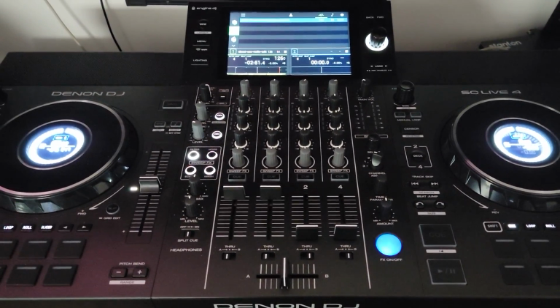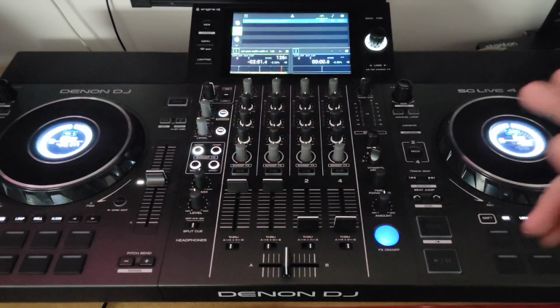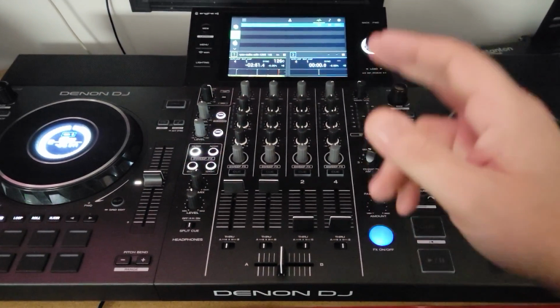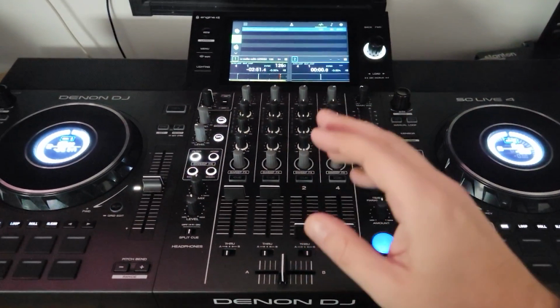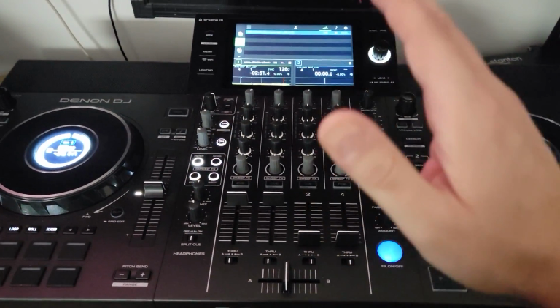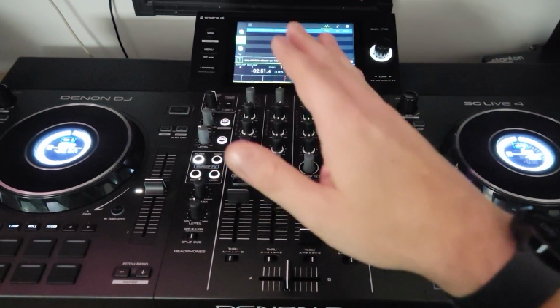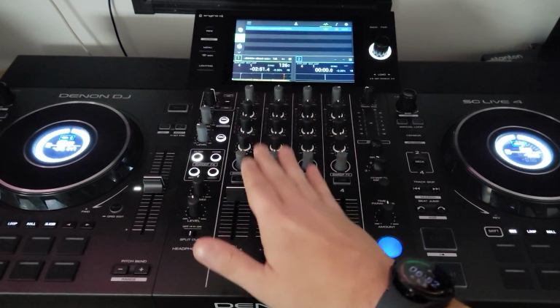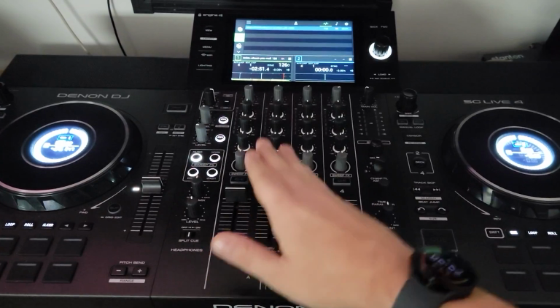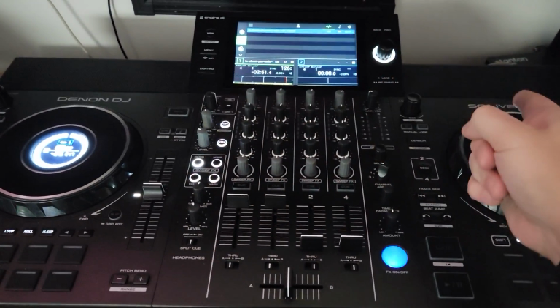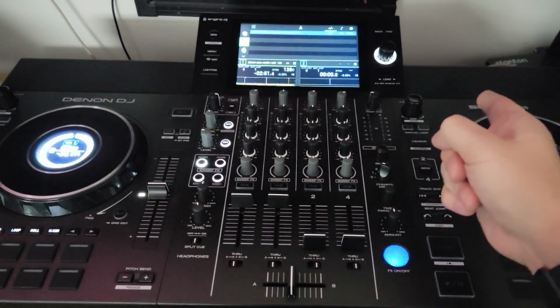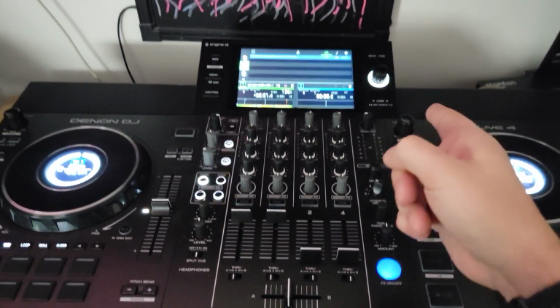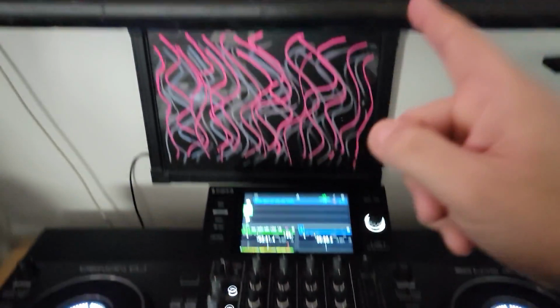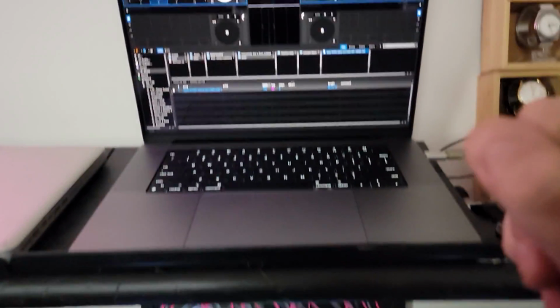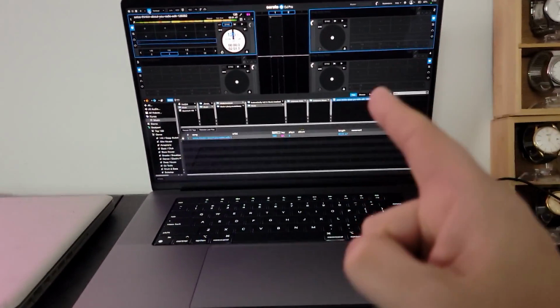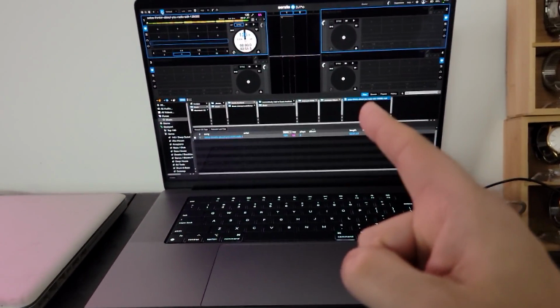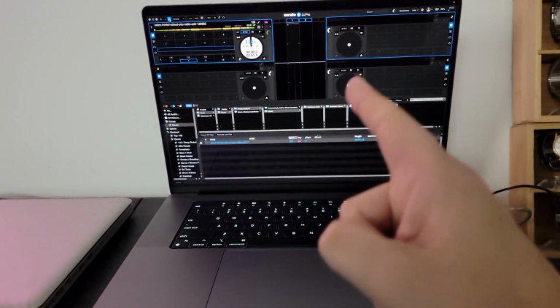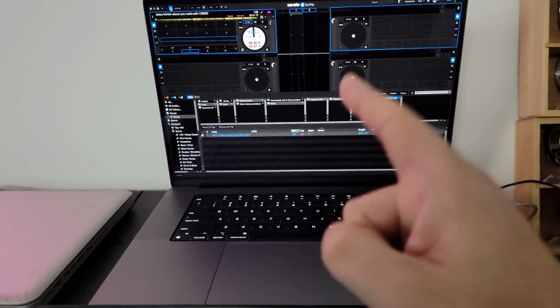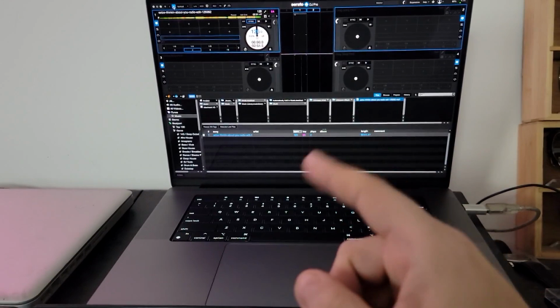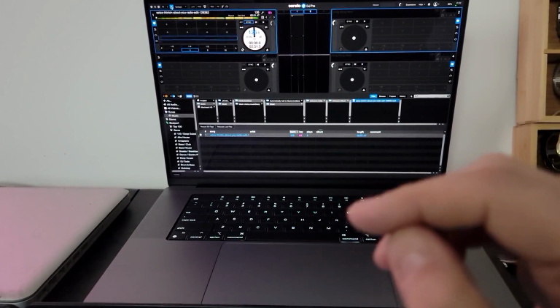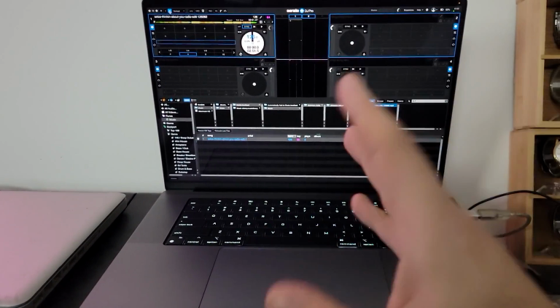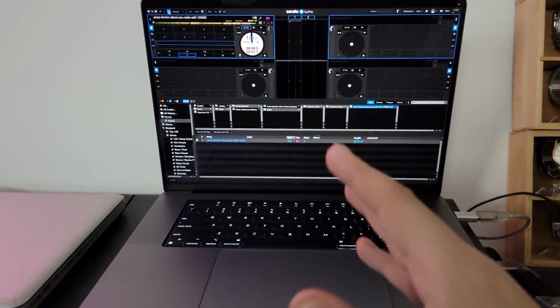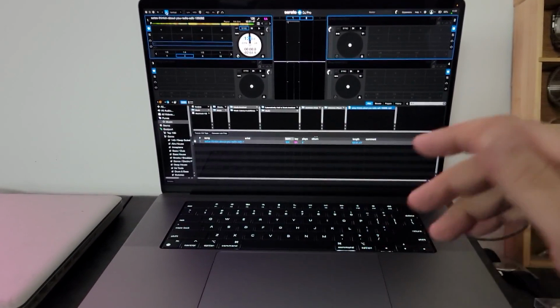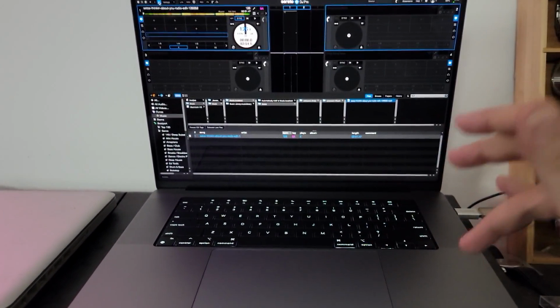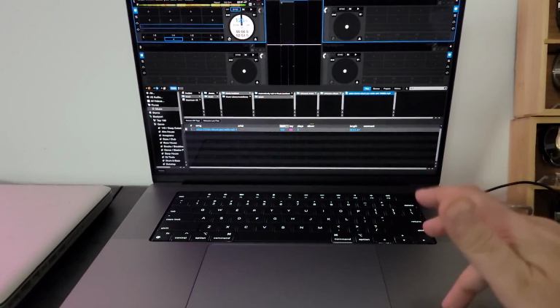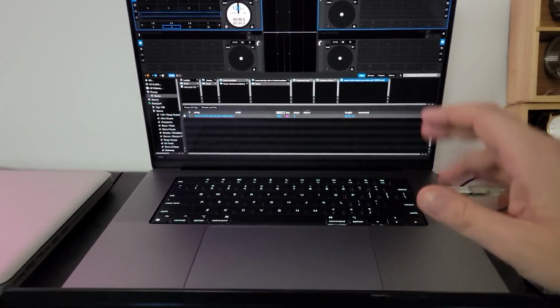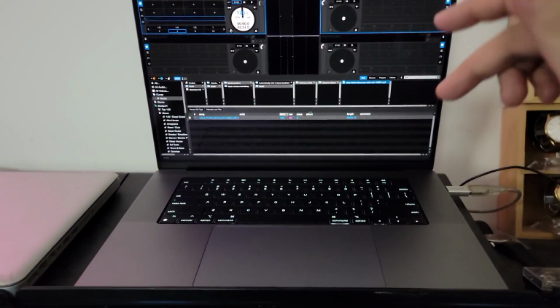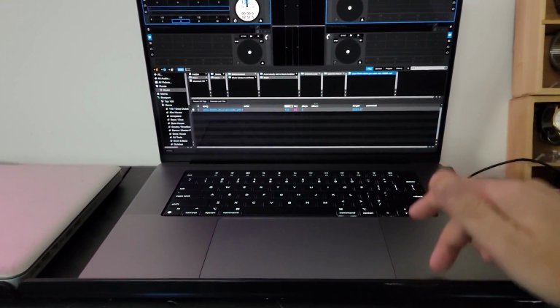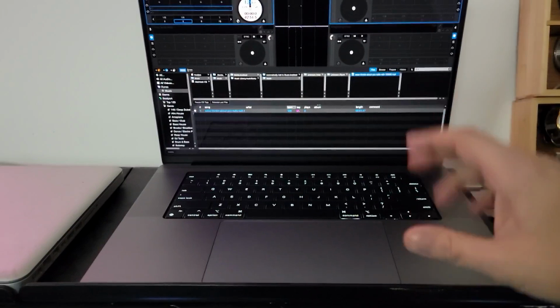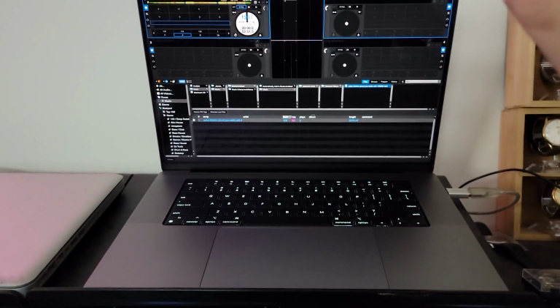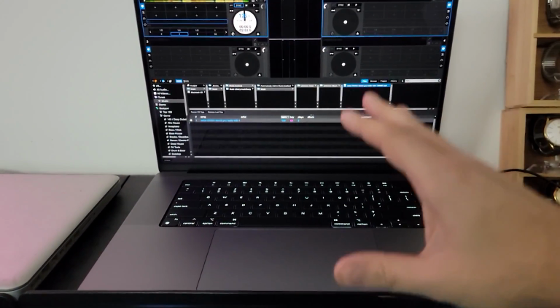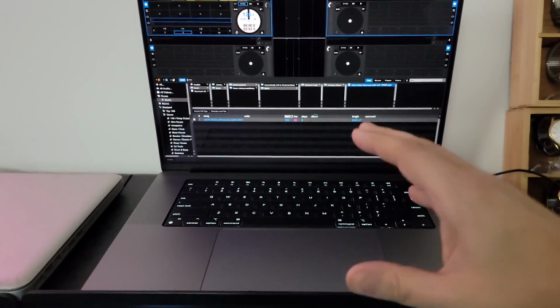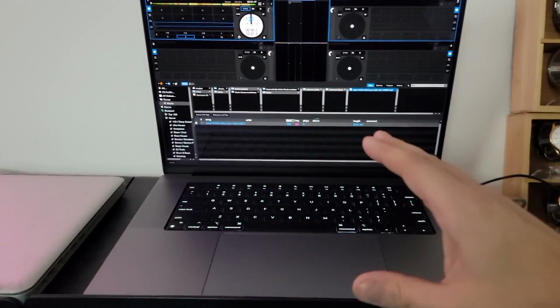Hey everyone, it's Steve here at the DJ Lab. Take a look at the Denon DJ SC Live 4 hooked up with brand new Serato 3.0 running the stems, and I'm also showing off the brand new MacBook Pro 16 inch.